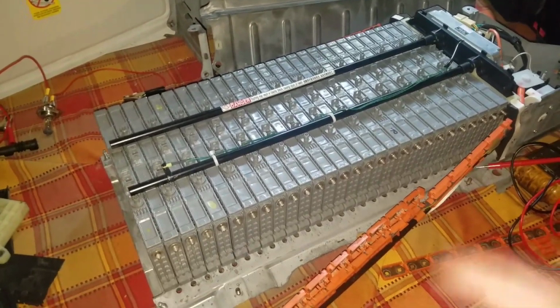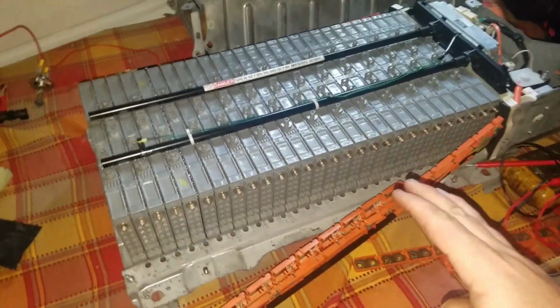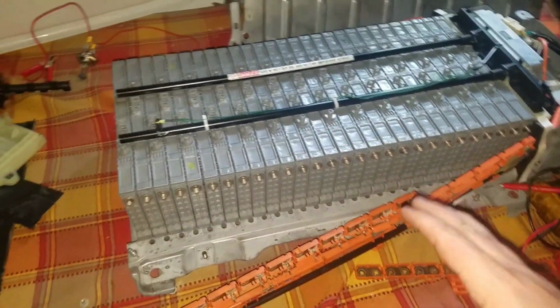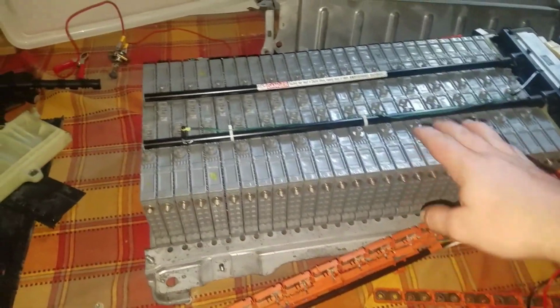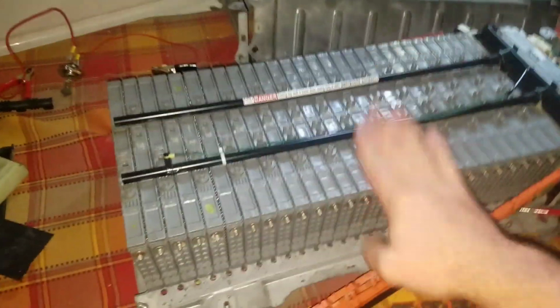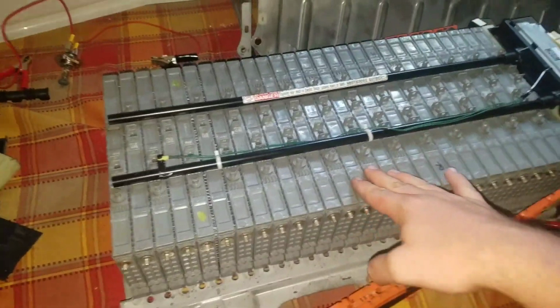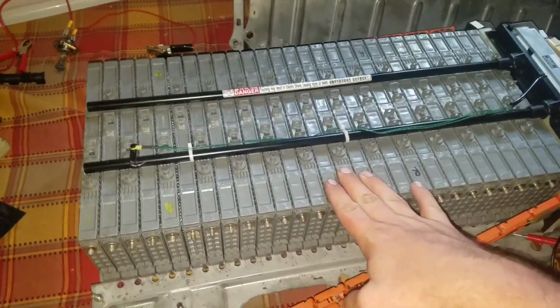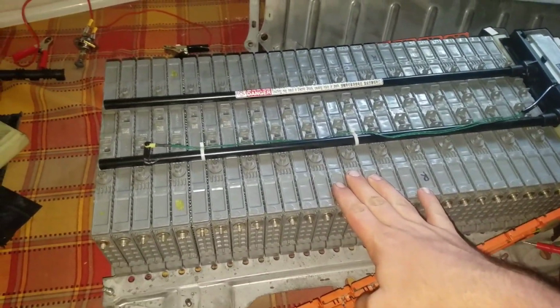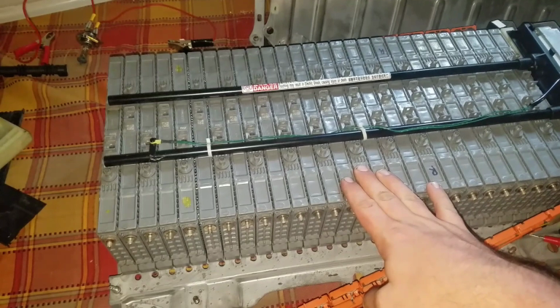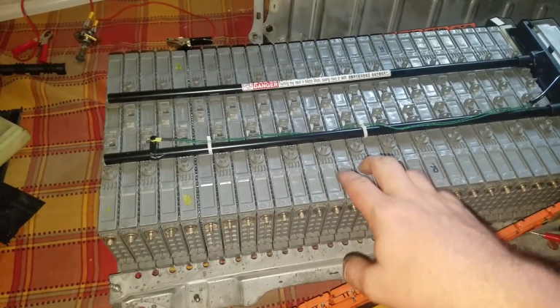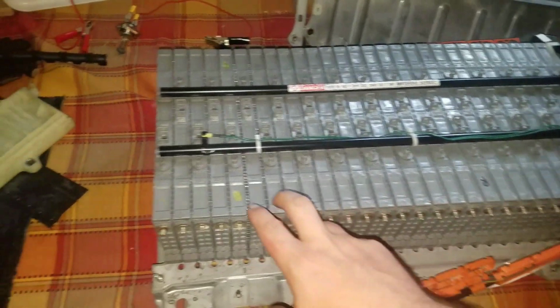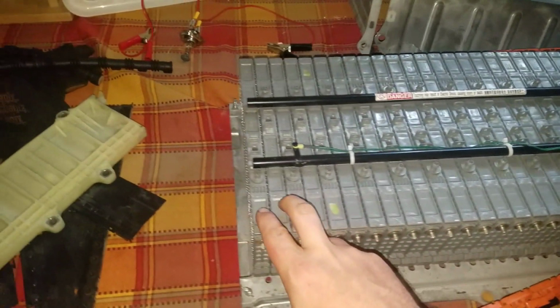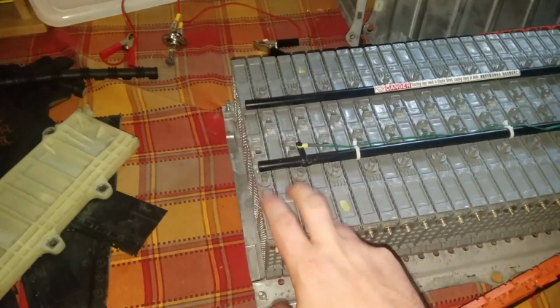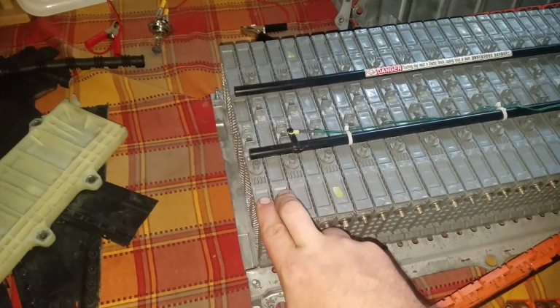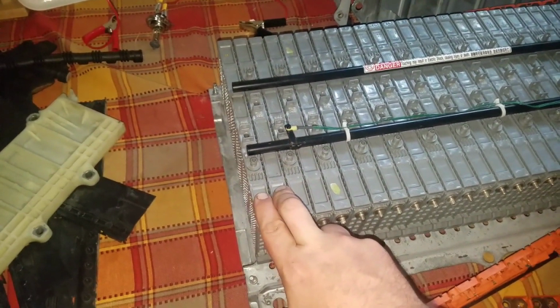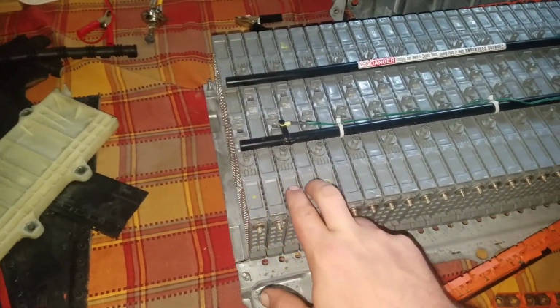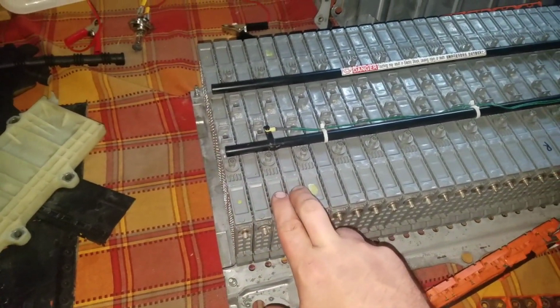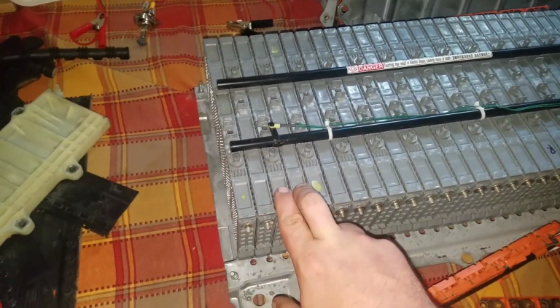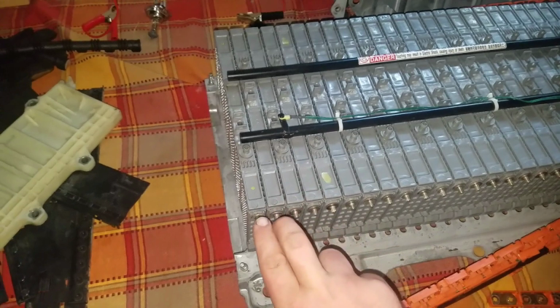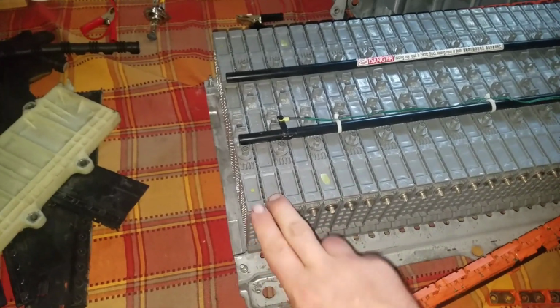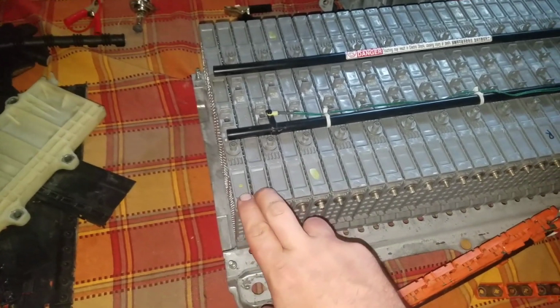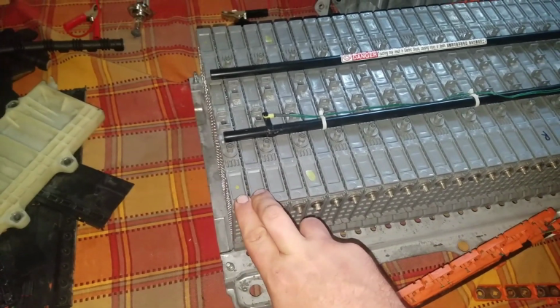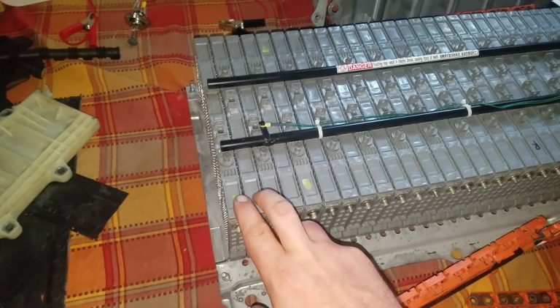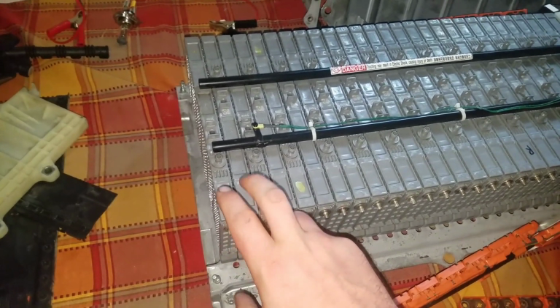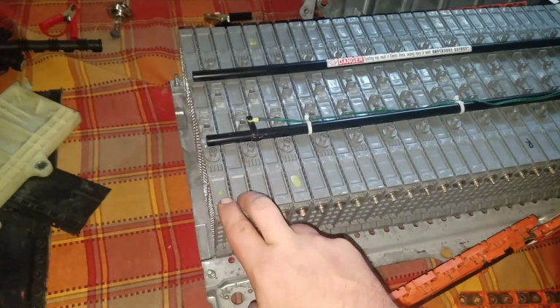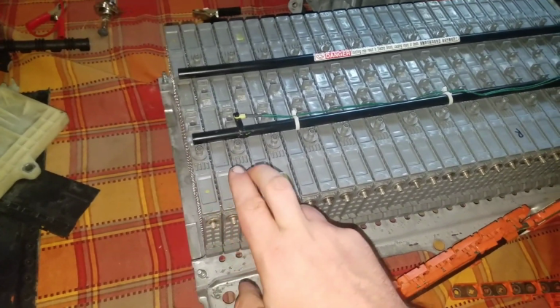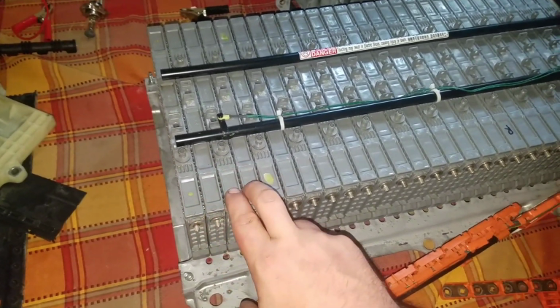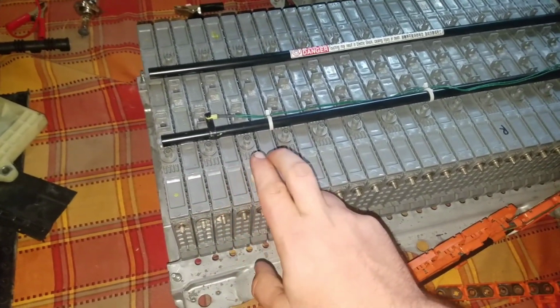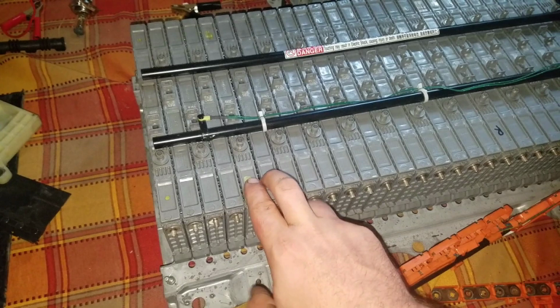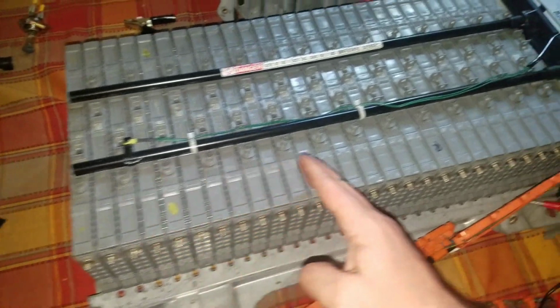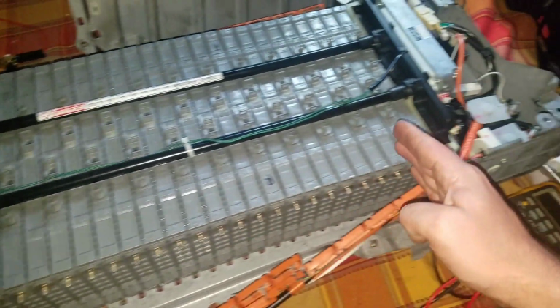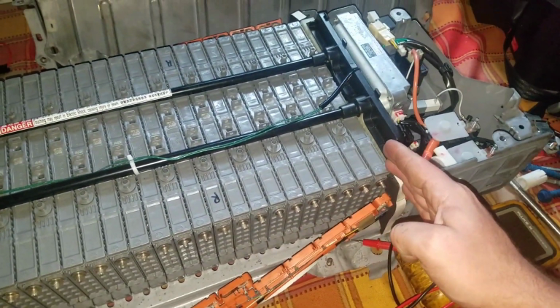Hey y'all, so I've come back, it's another day. Last time I was calling these things banks, but they're actually blocks. Each two cells represents a block, so this would be block 1, block 2, block 3, all the way up through block 14.